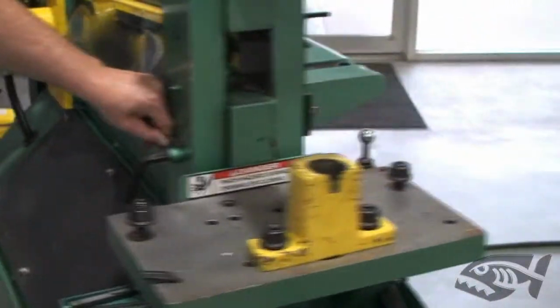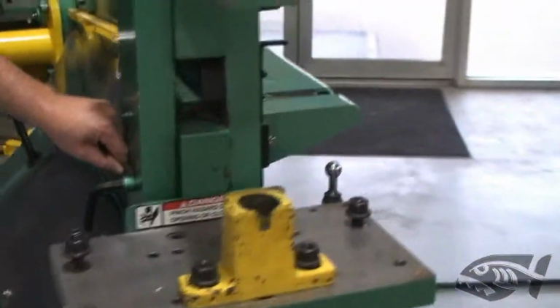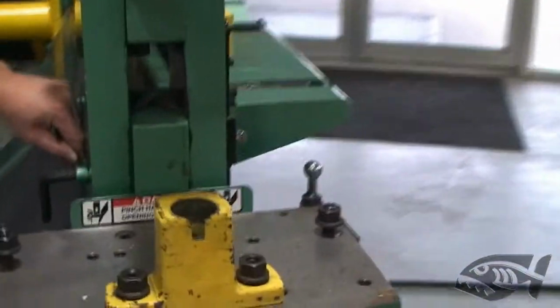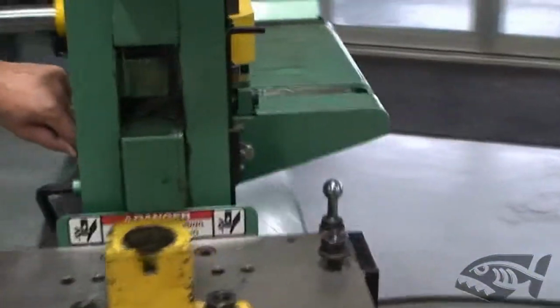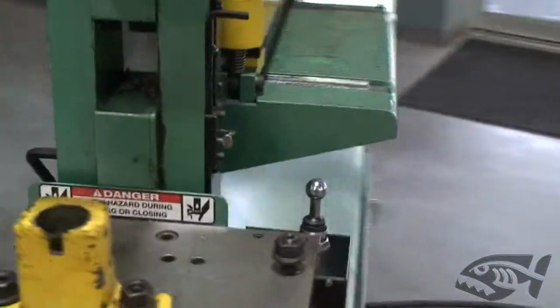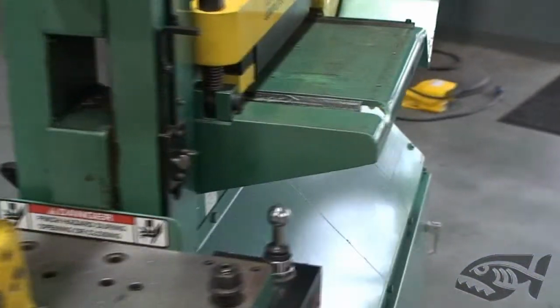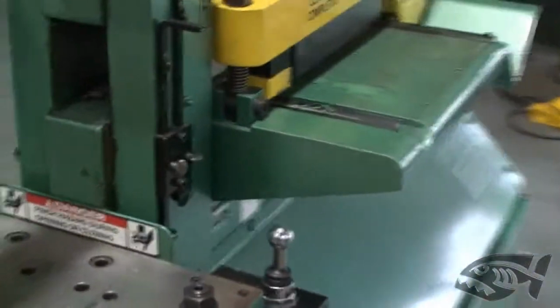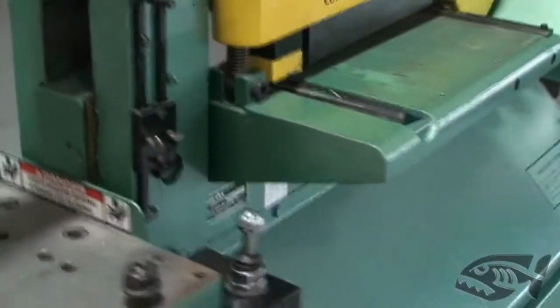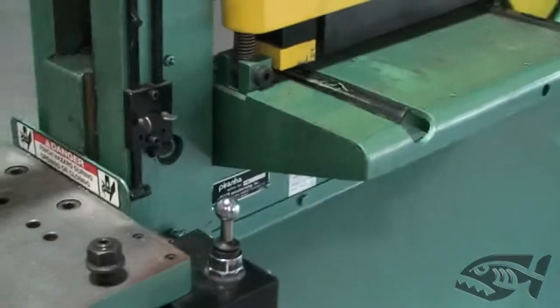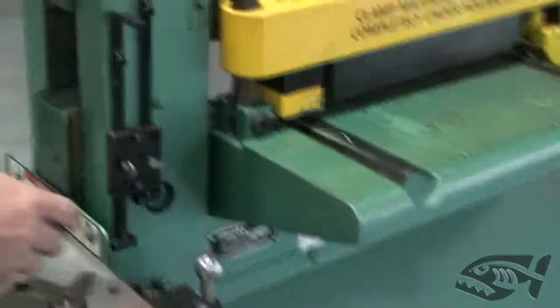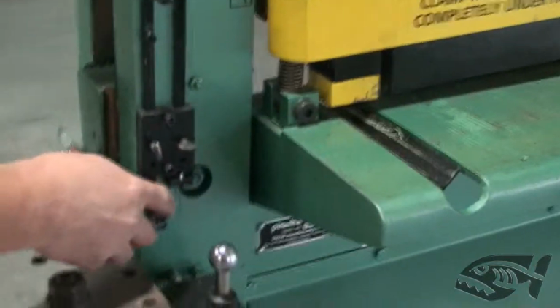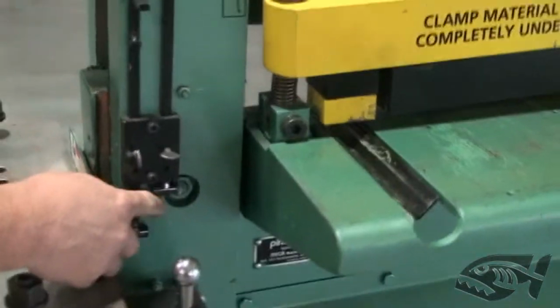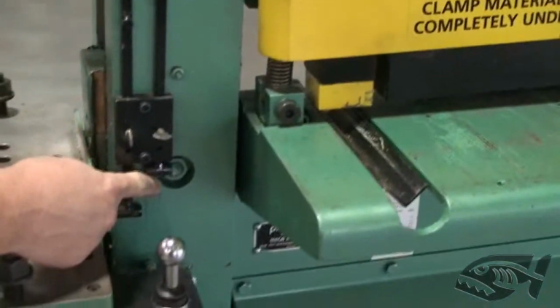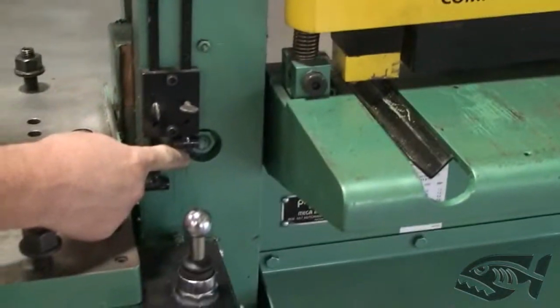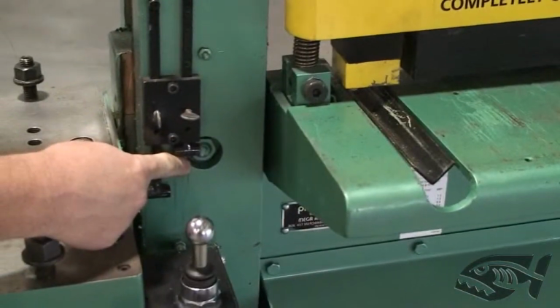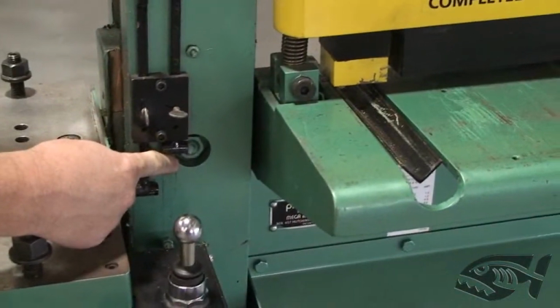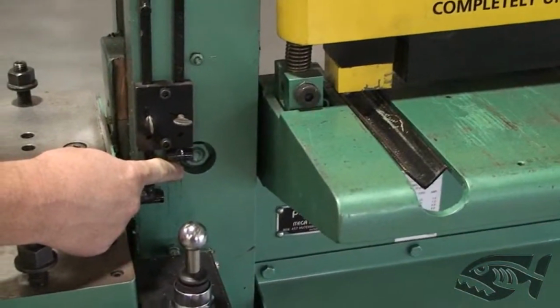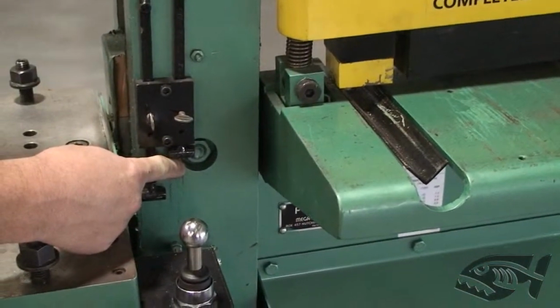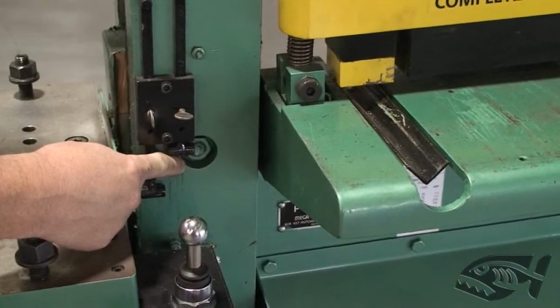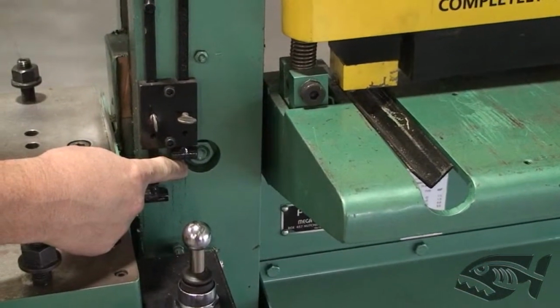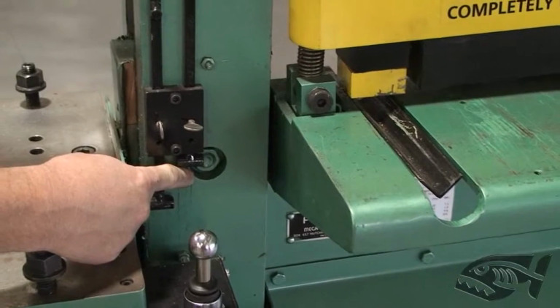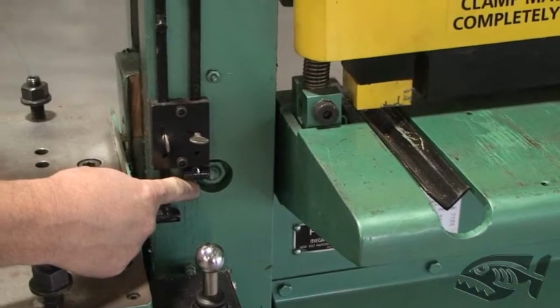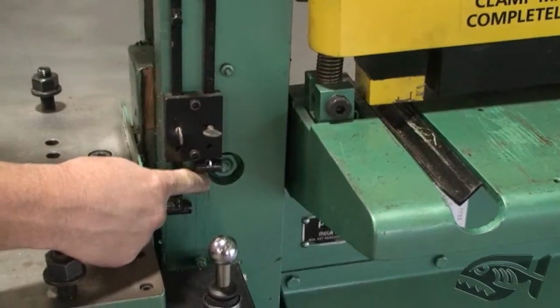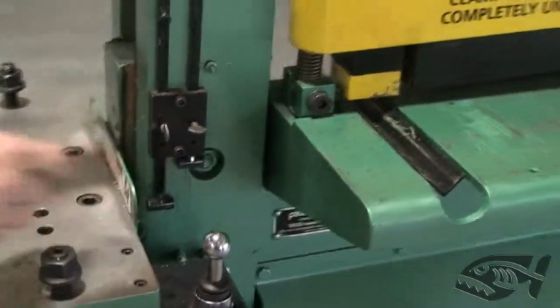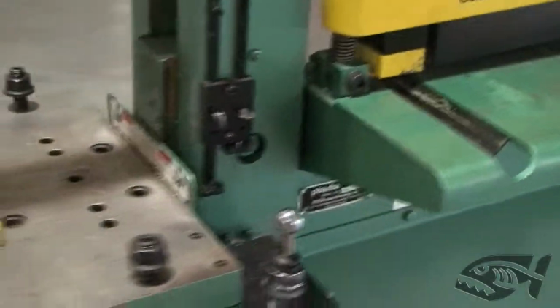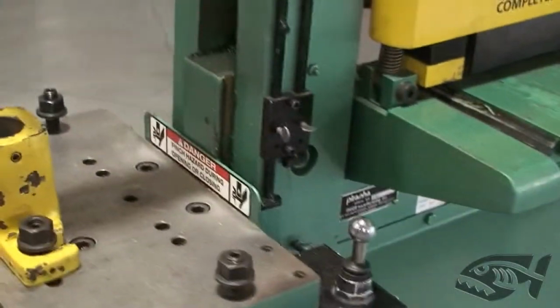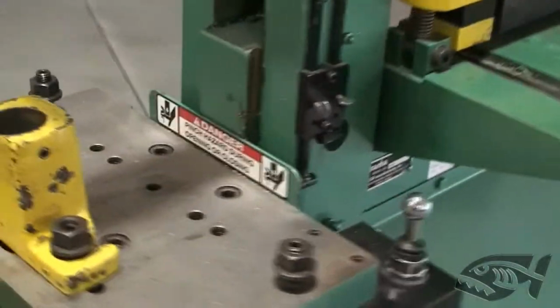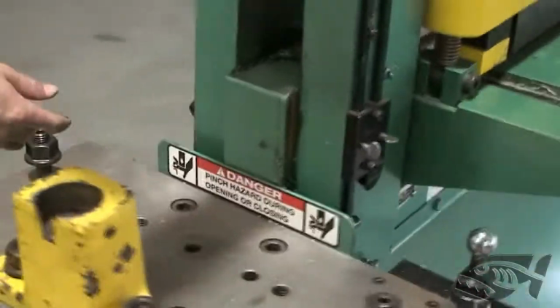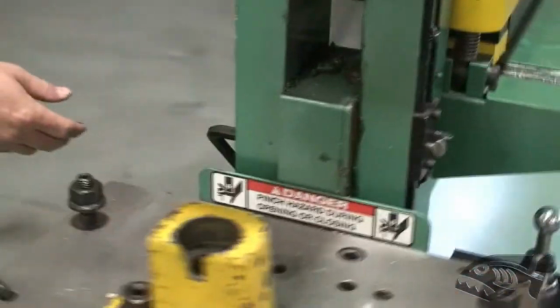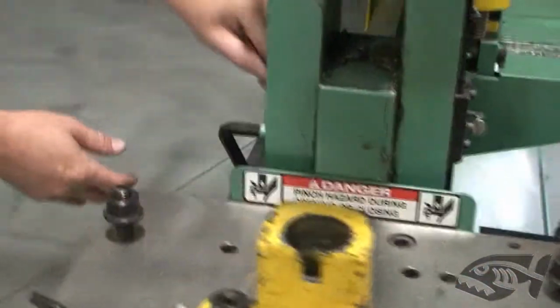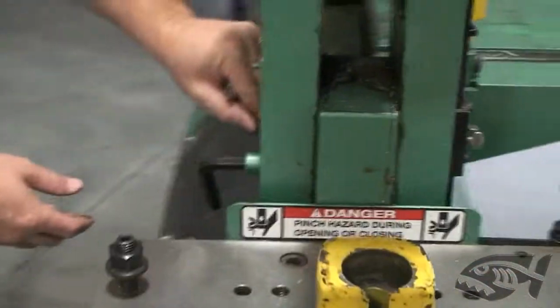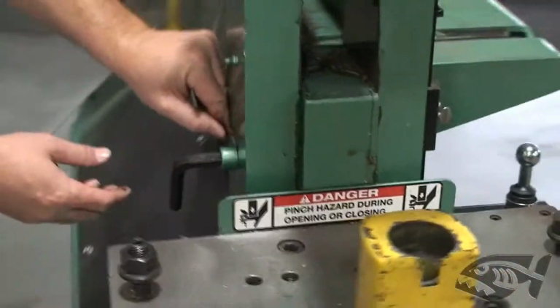On the other side of the machine, through the hole right here, you'll see the jam nut on the other side. You want to bring that up just snug, keeping the 5,000 clearance between the head of the bolt on this side.